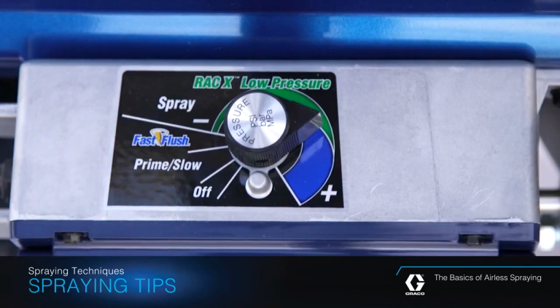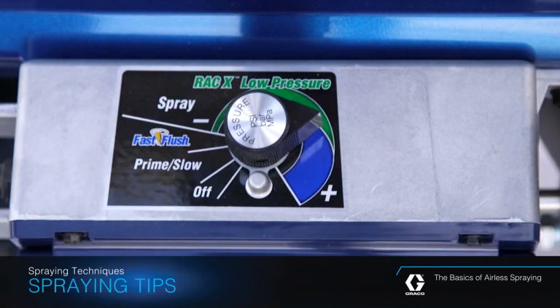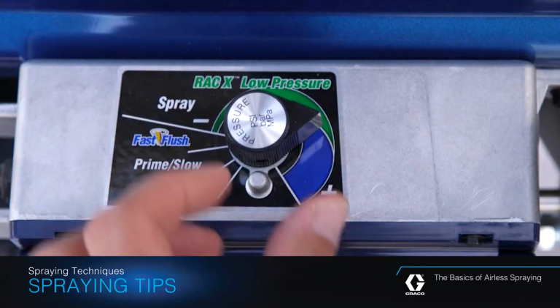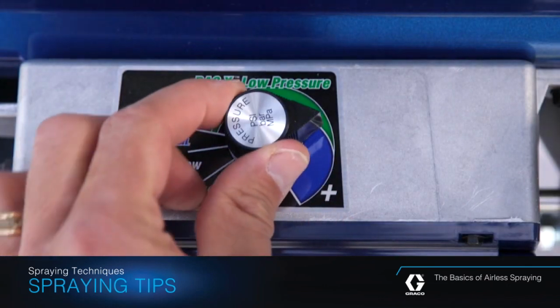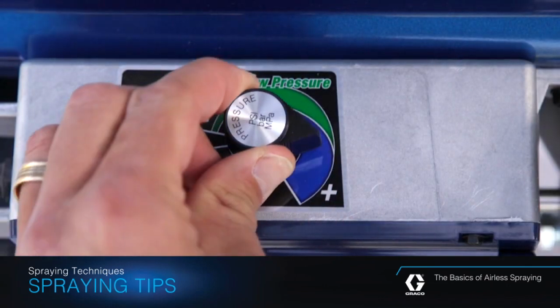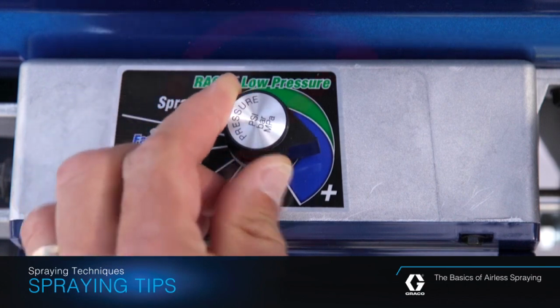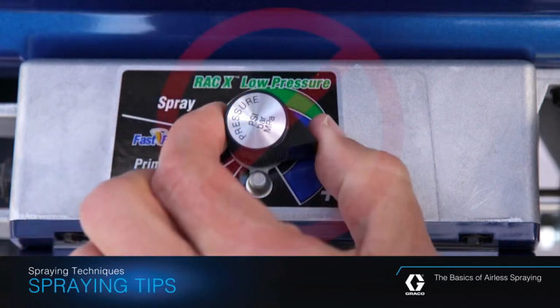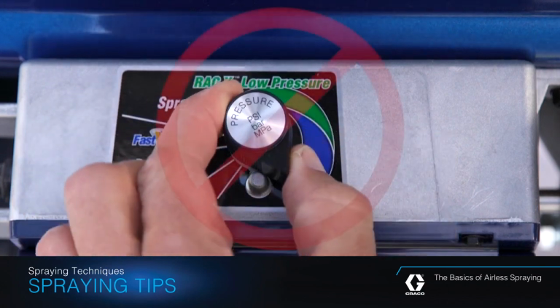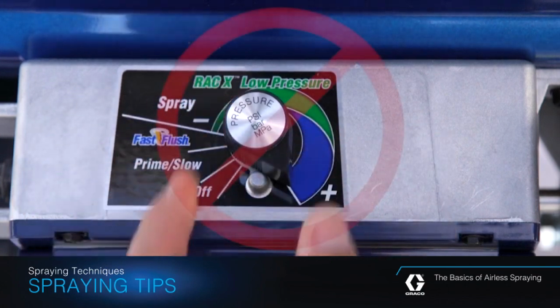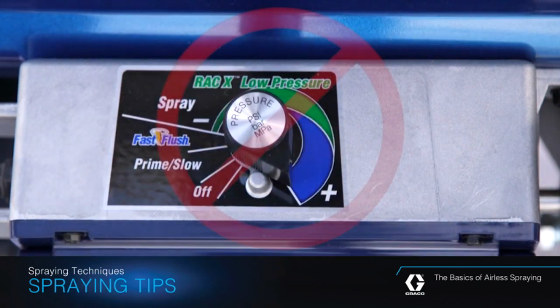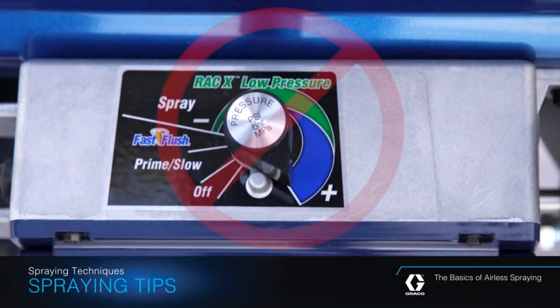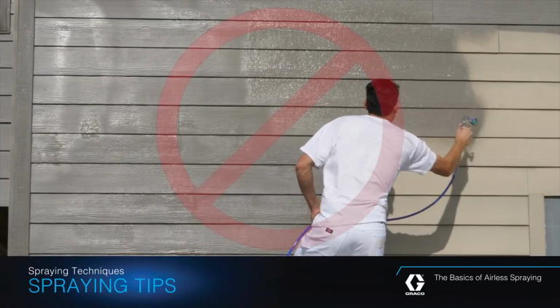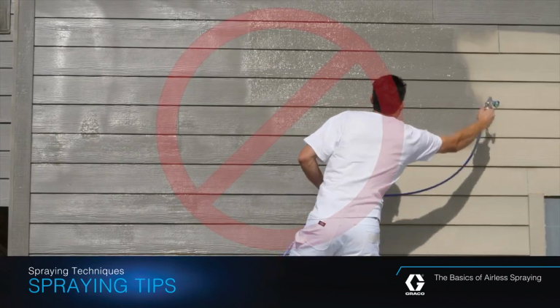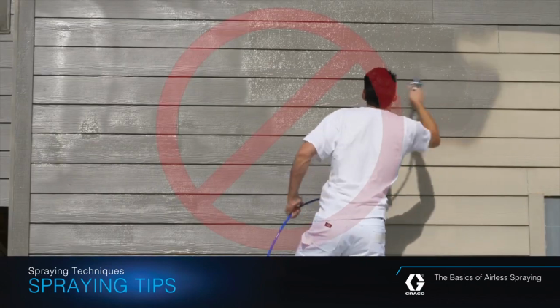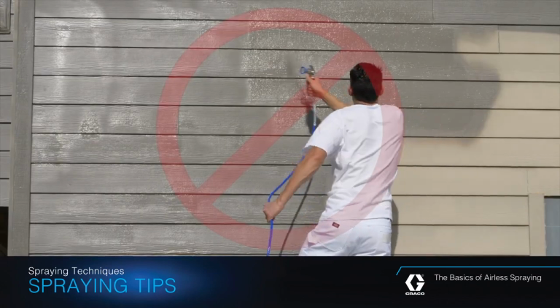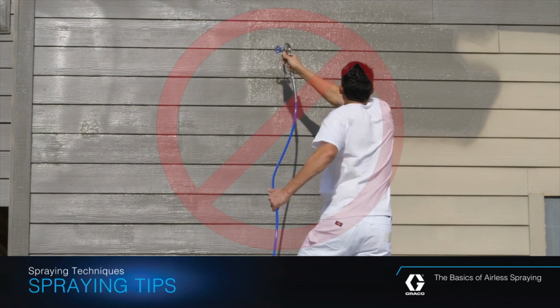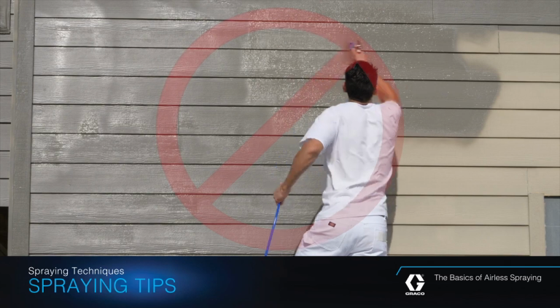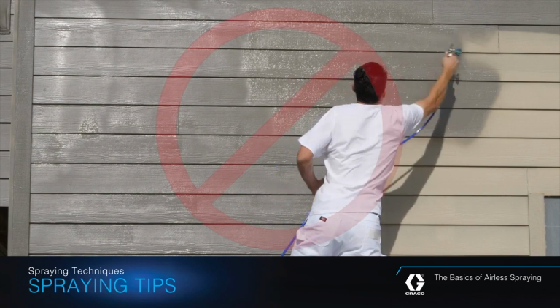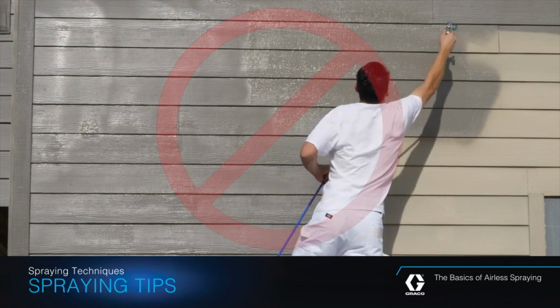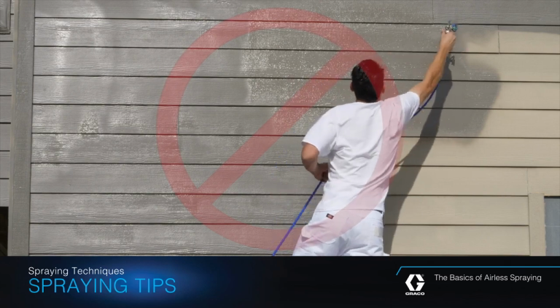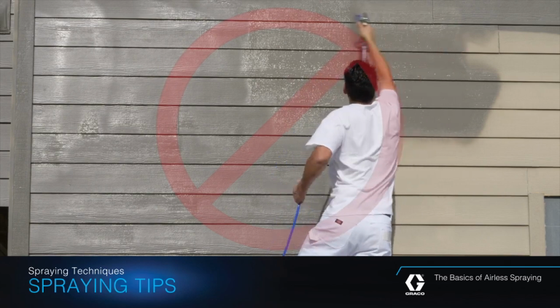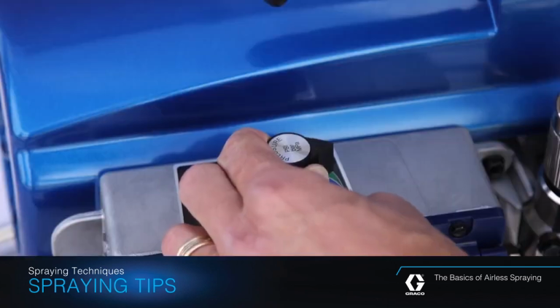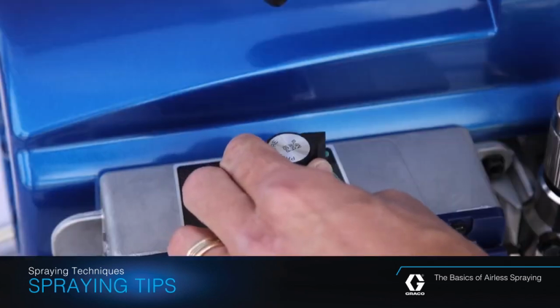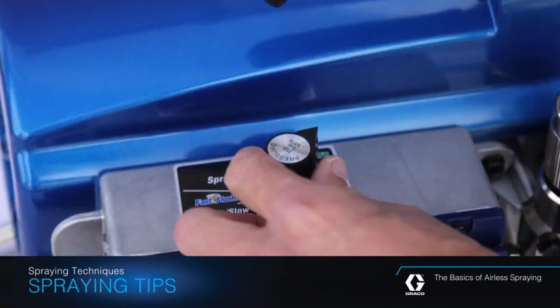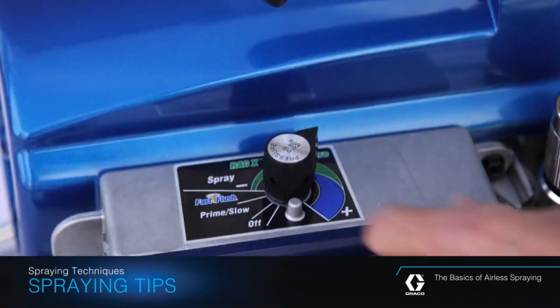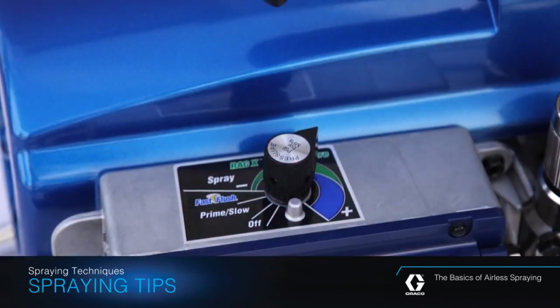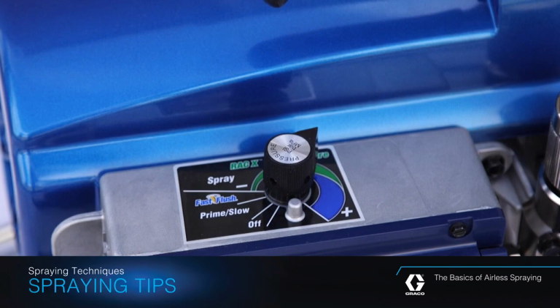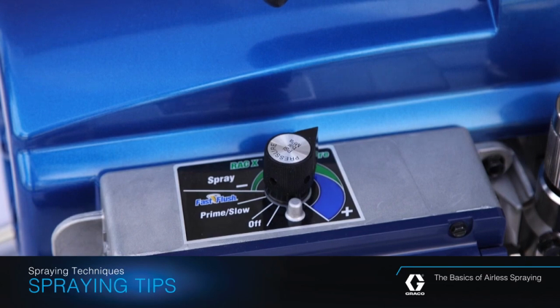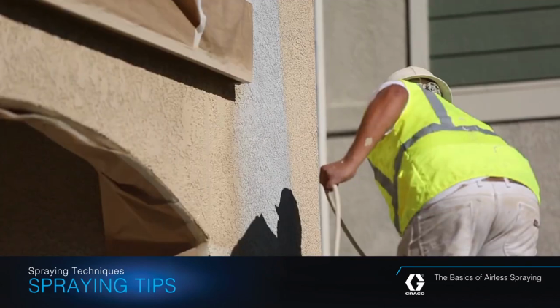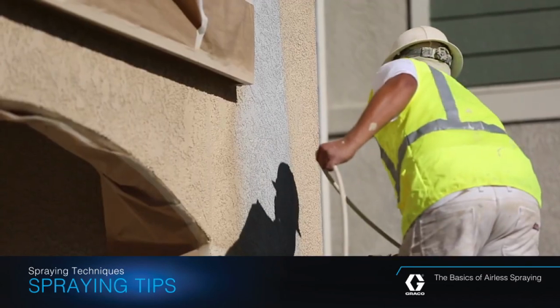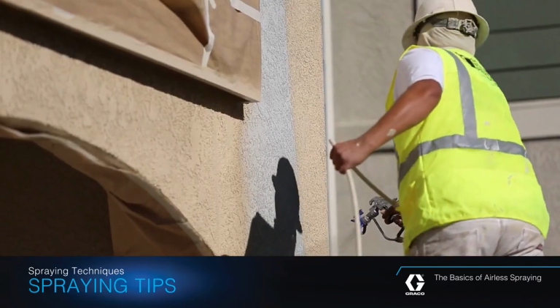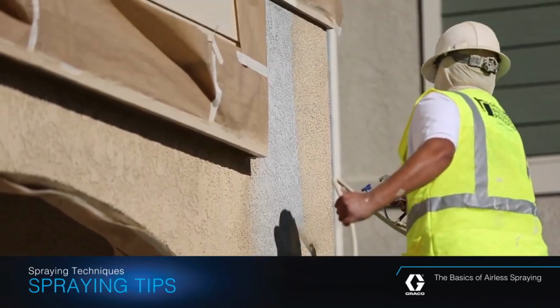It's tempting to just crank up your sprayer's pressure control to the maximum and slap on the material, but the results will be undesirable. Instead, dial down the pressure as low as you can without creating tails in your fan pattern.